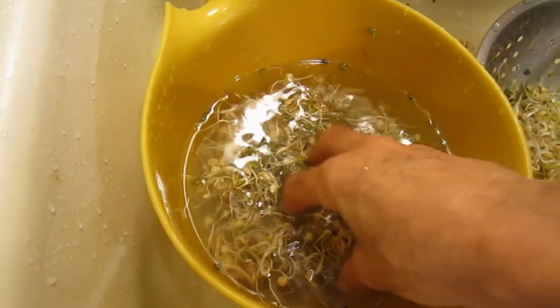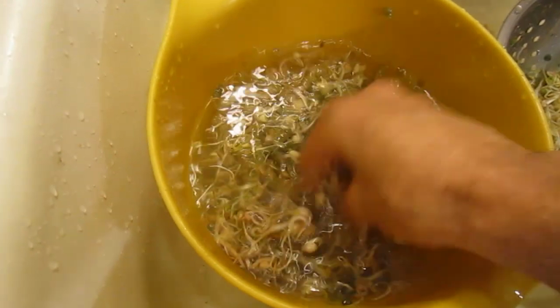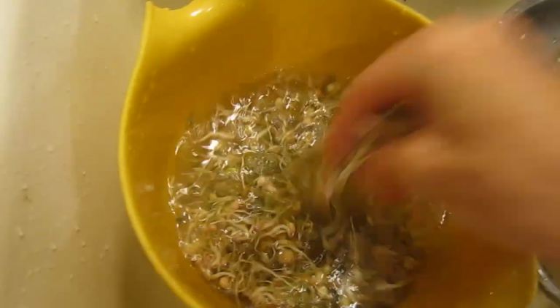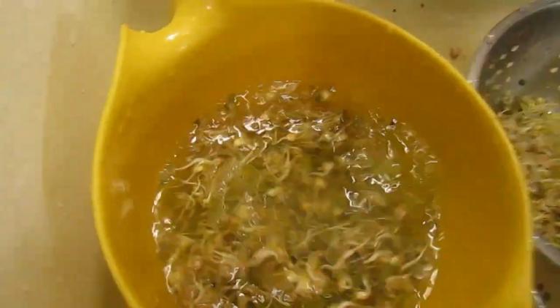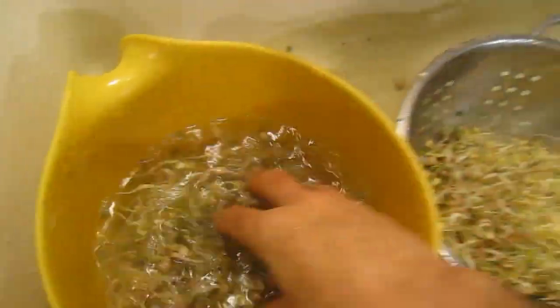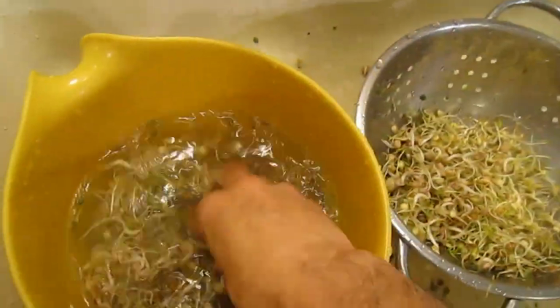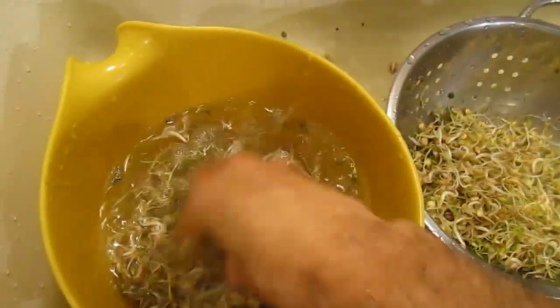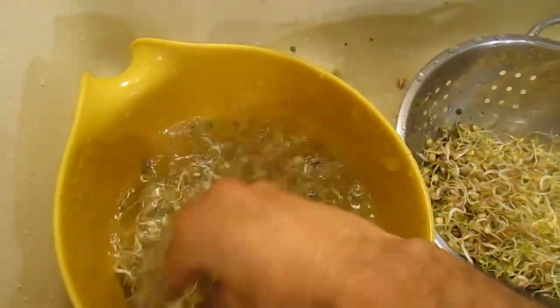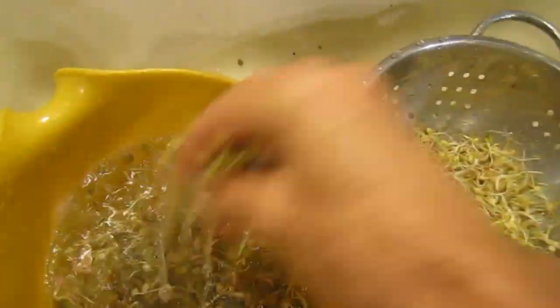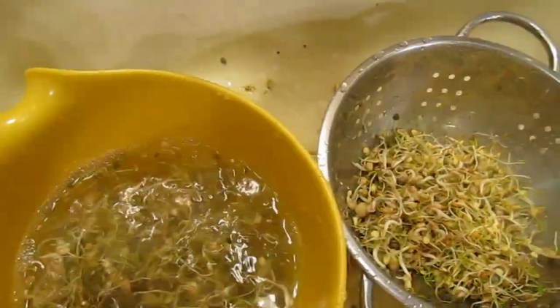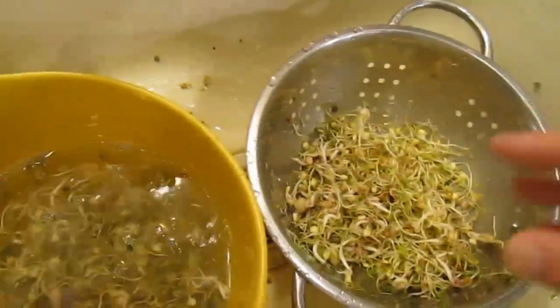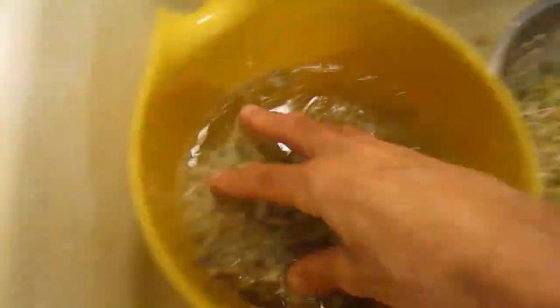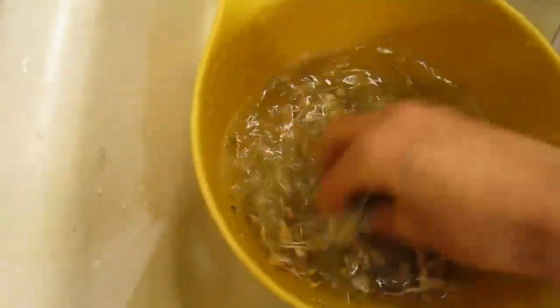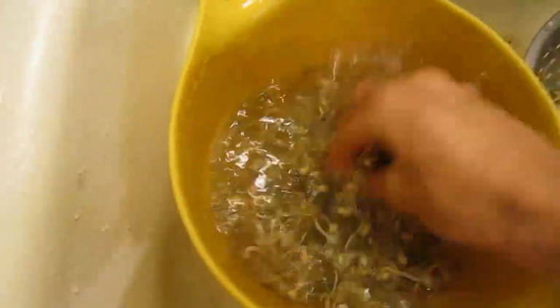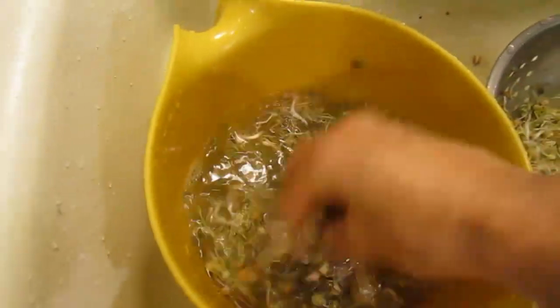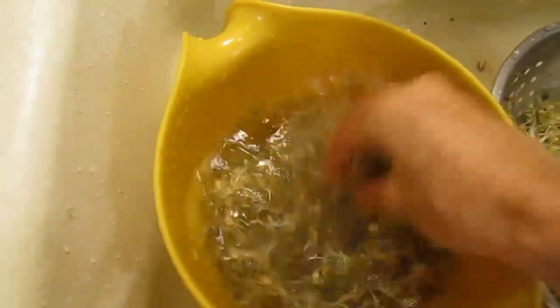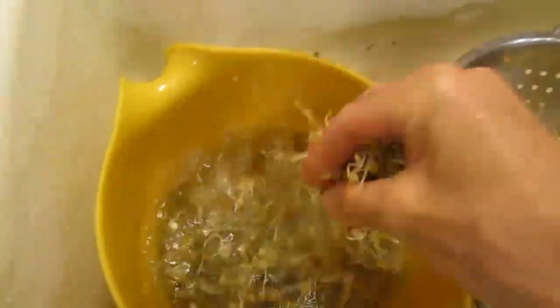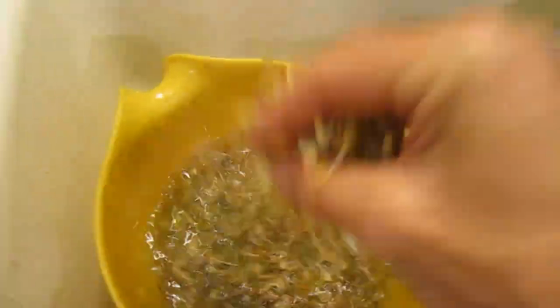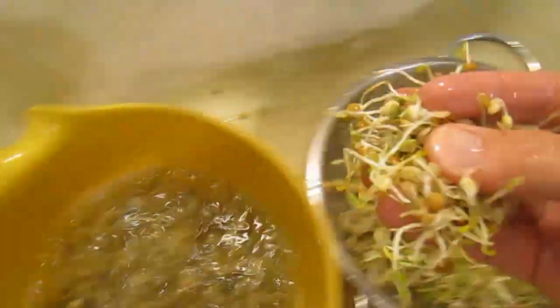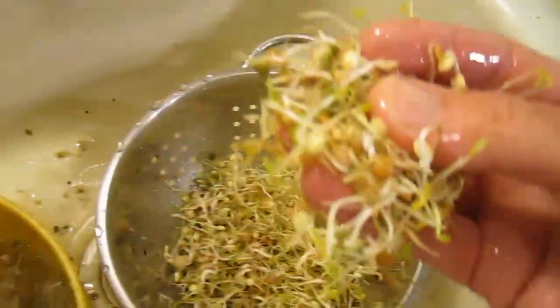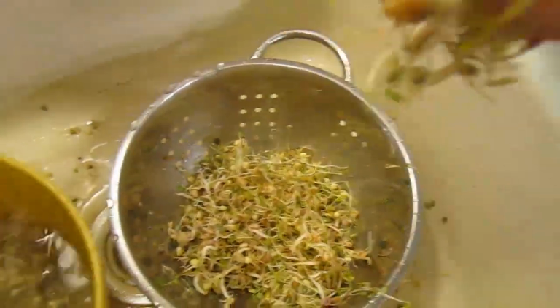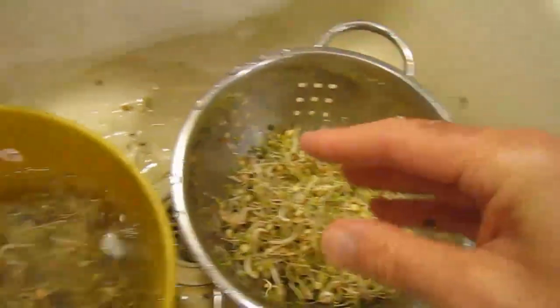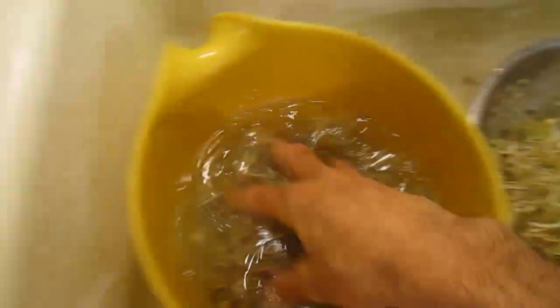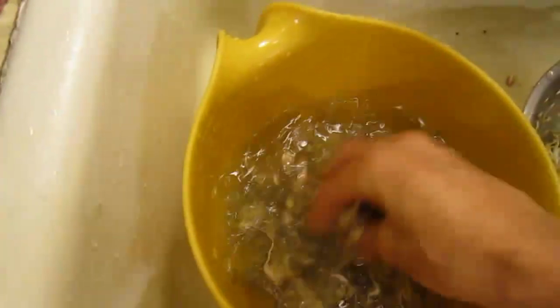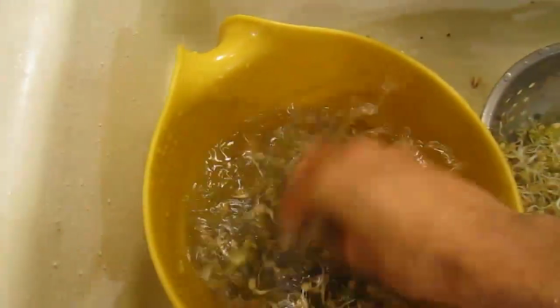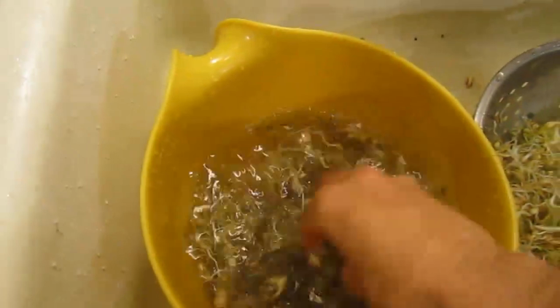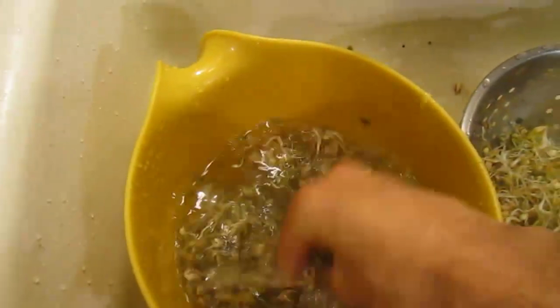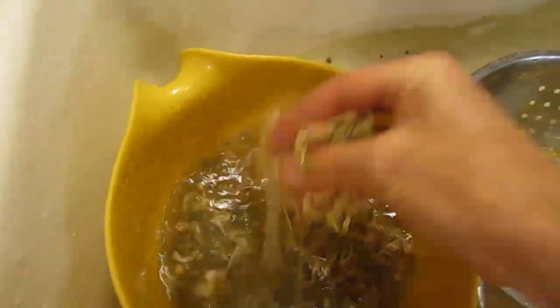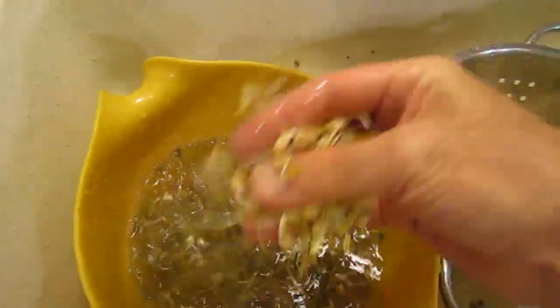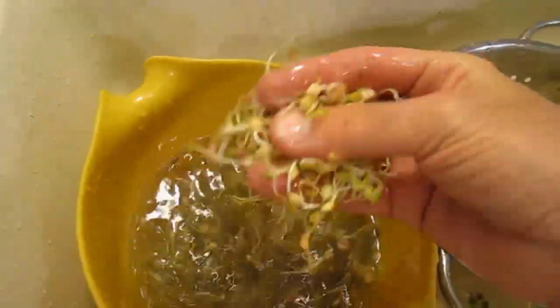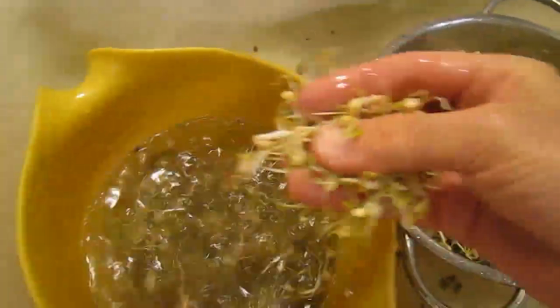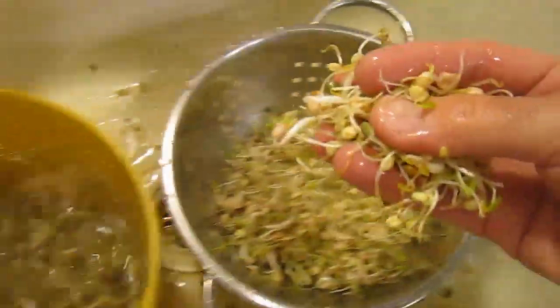Hello everyone, this is Steve Myrowitz the Sprout Man and I am busy washing sprouts here. You see I just filled up the bowl with water and now I'm shaking out the jackets. These are the seed jackets.